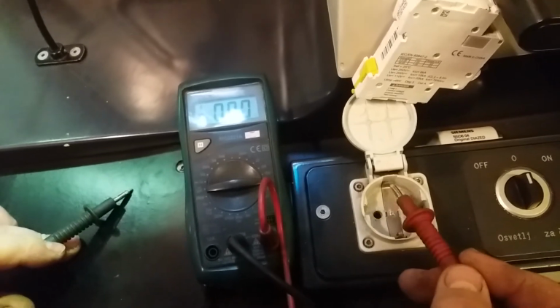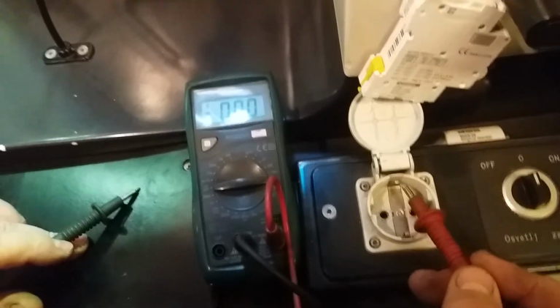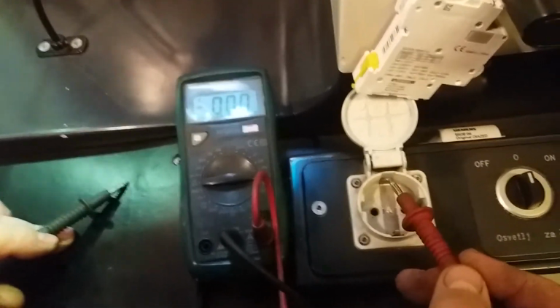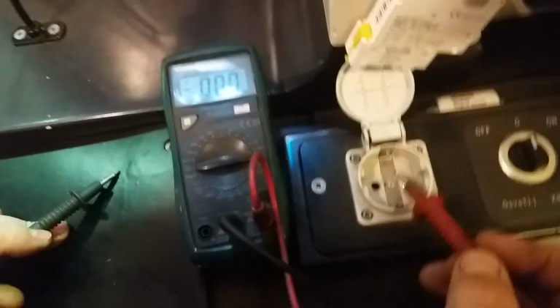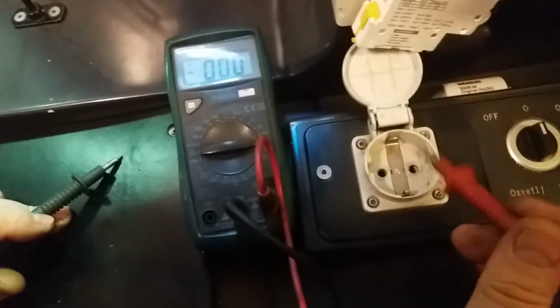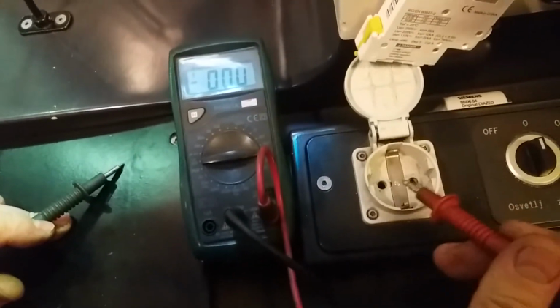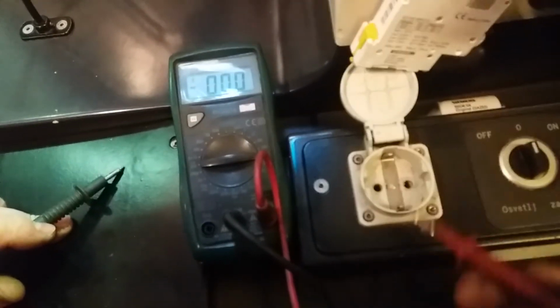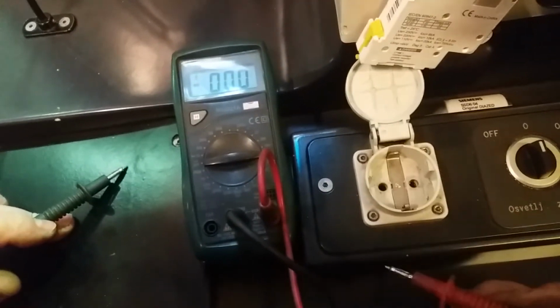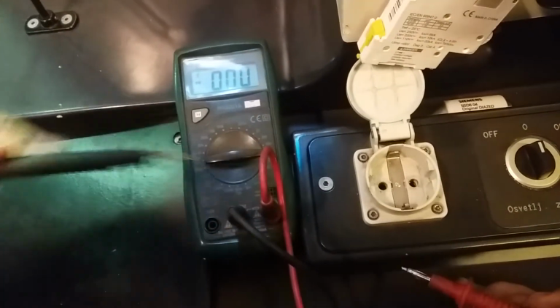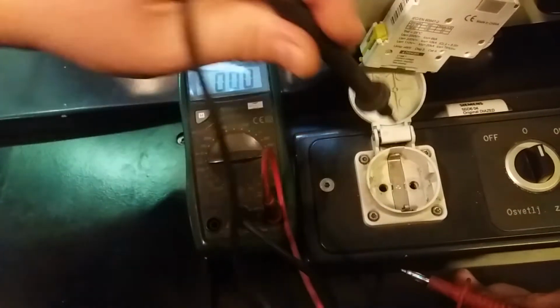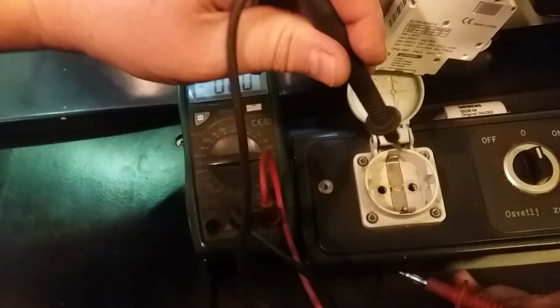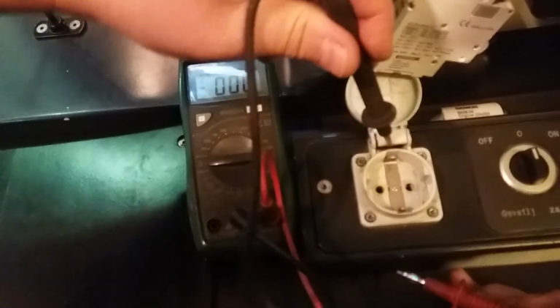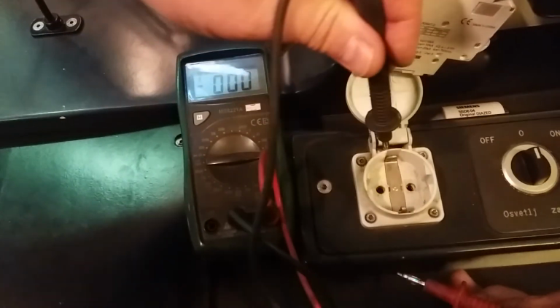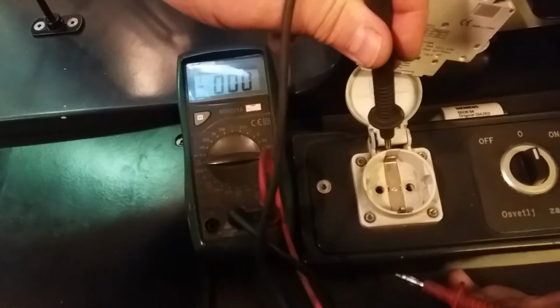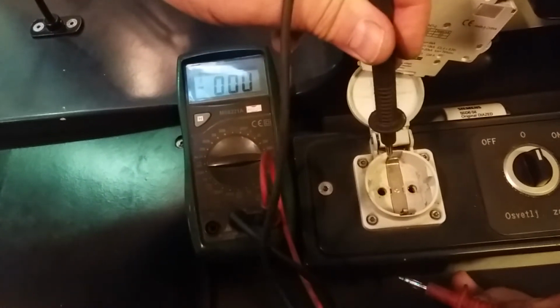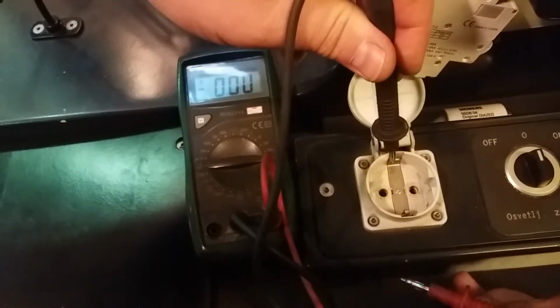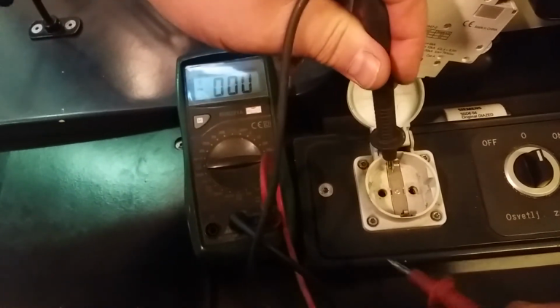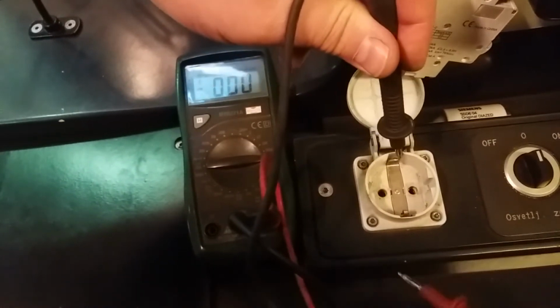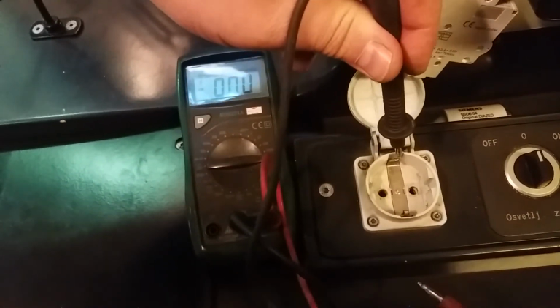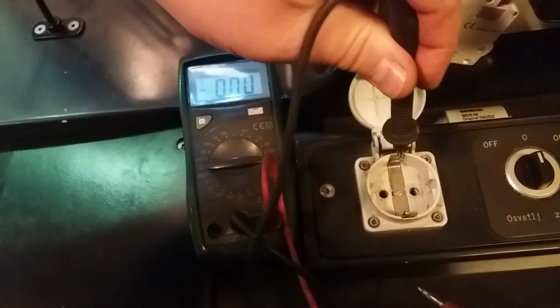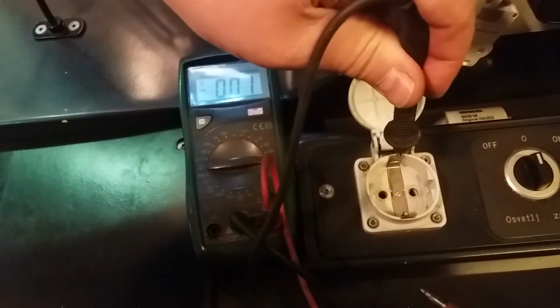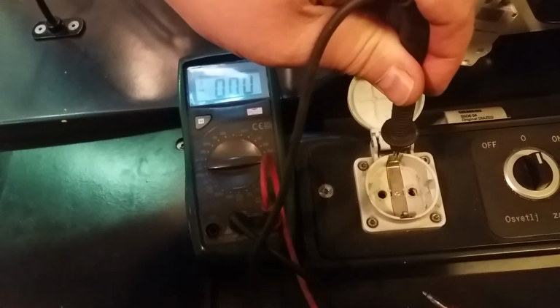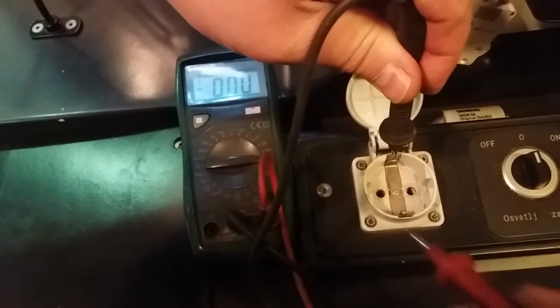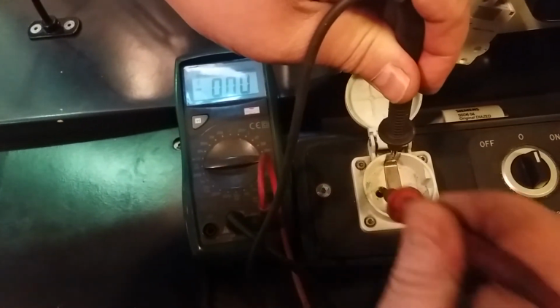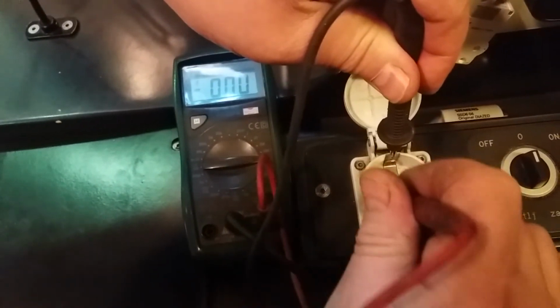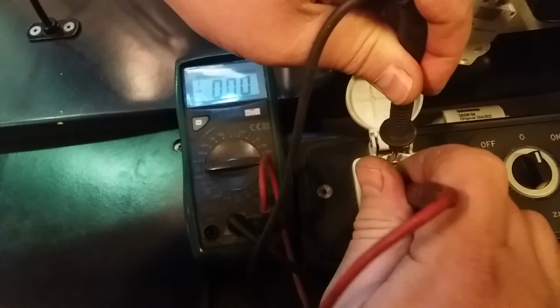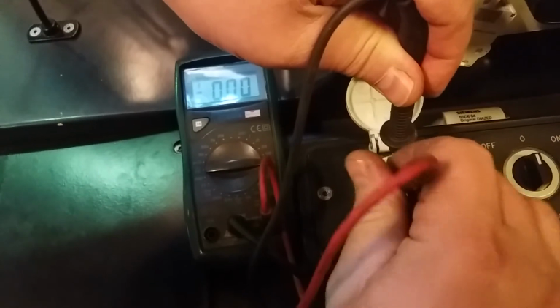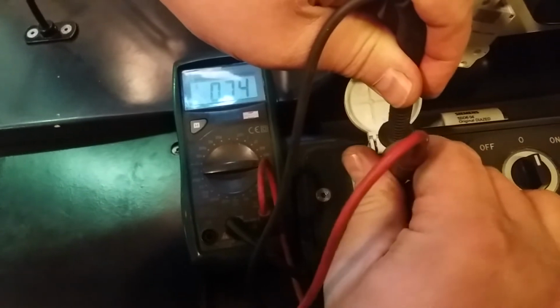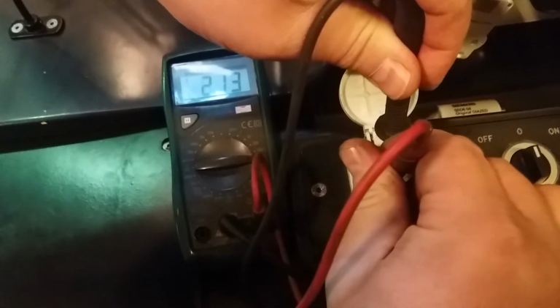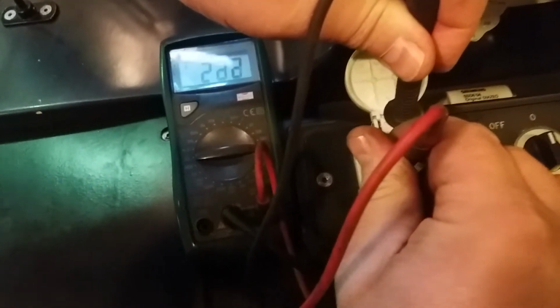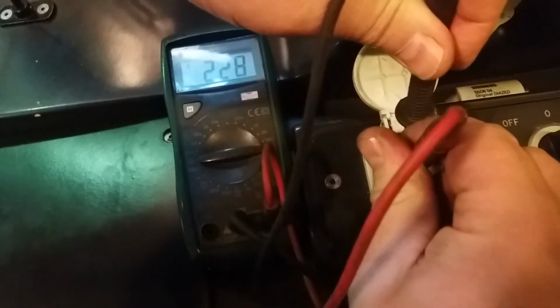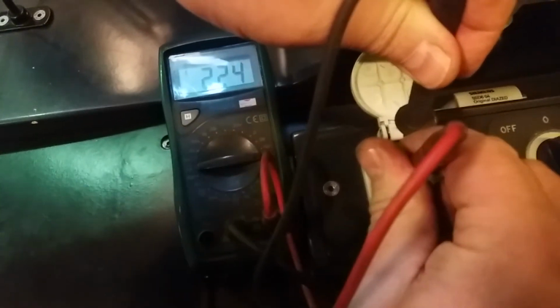Between ground and phase there has to be power — around 220 volts.